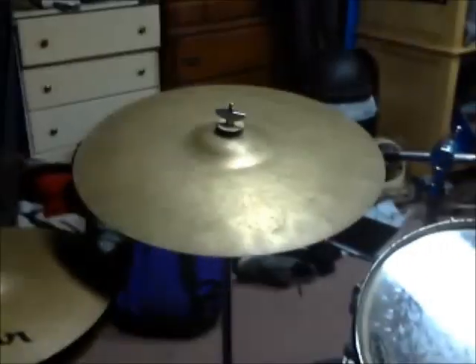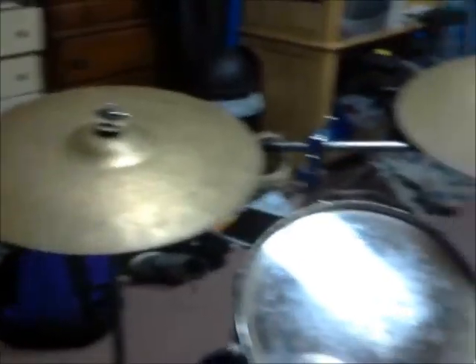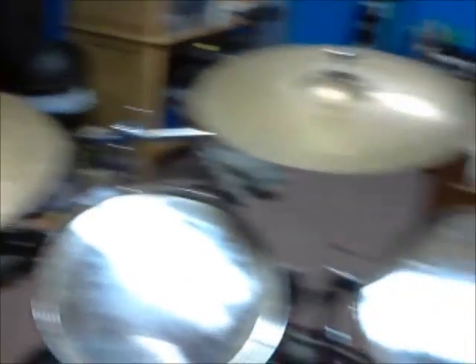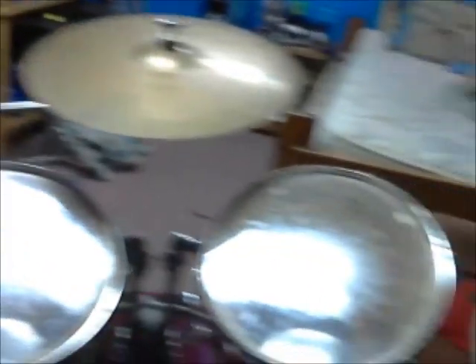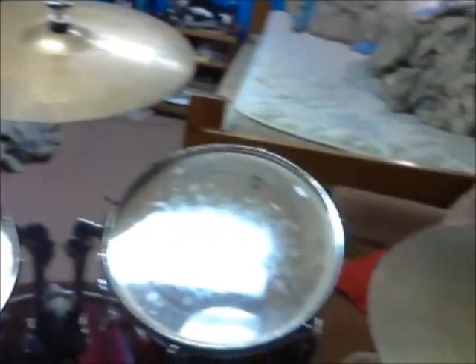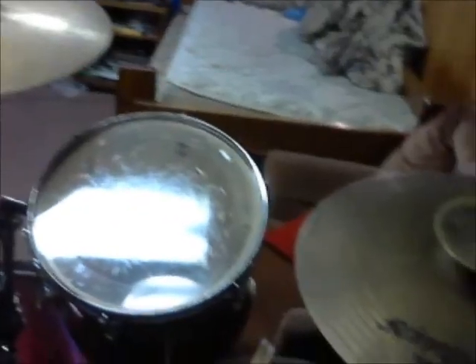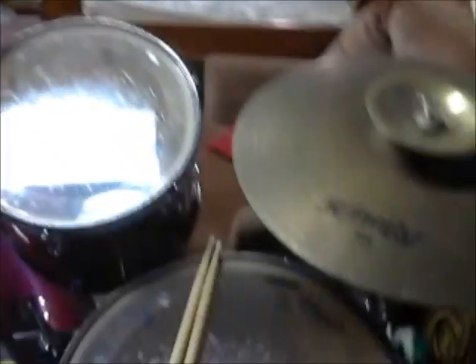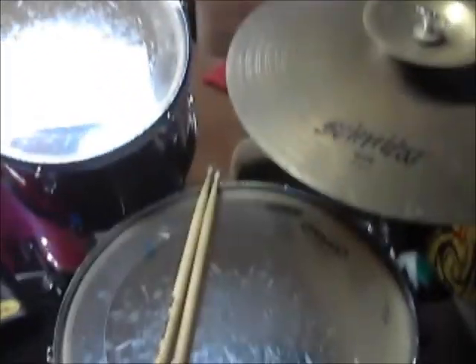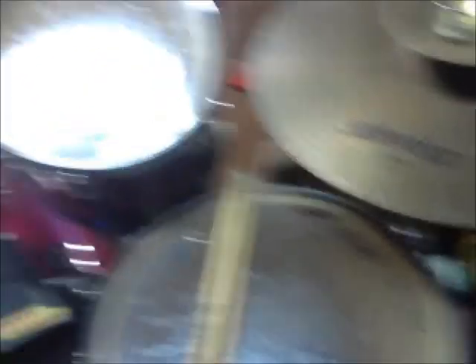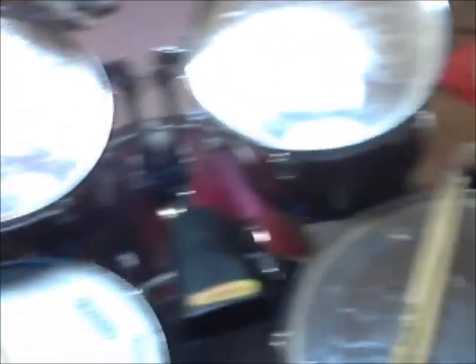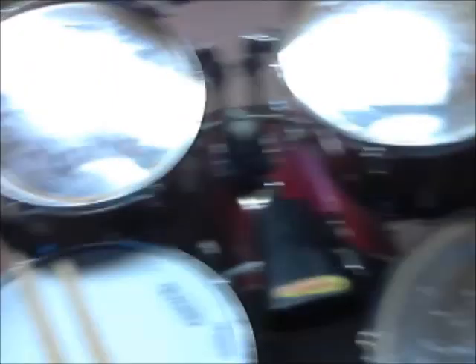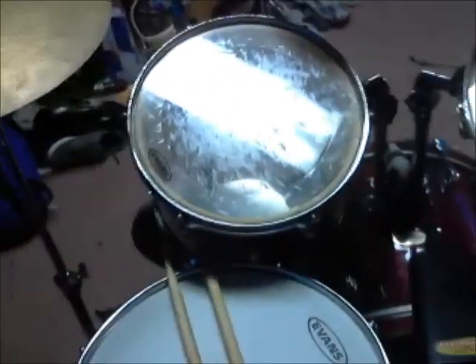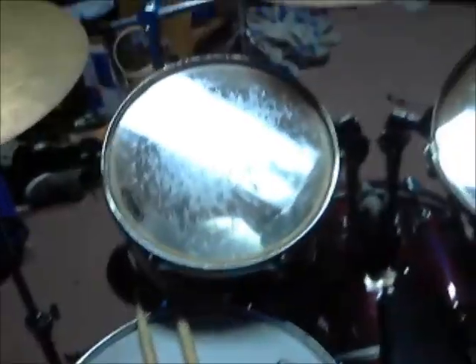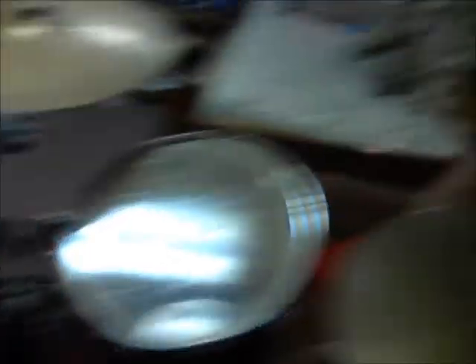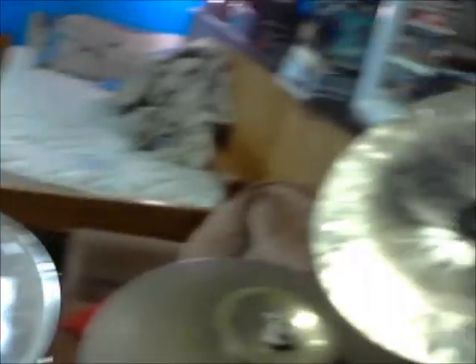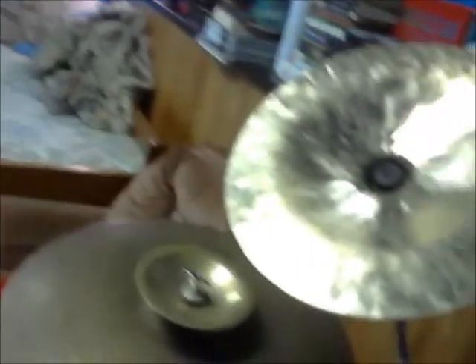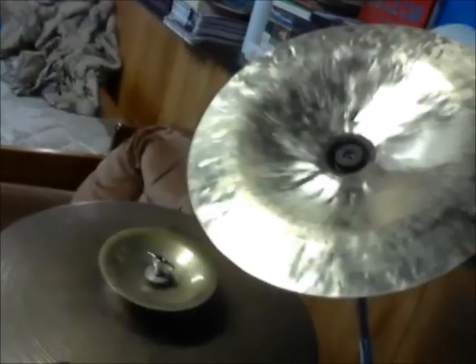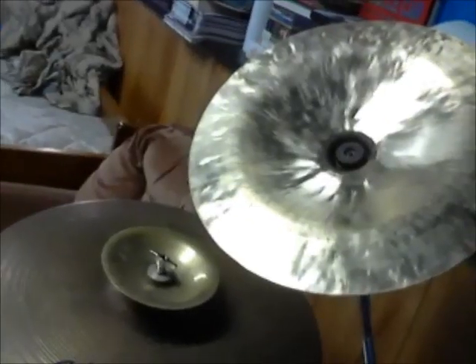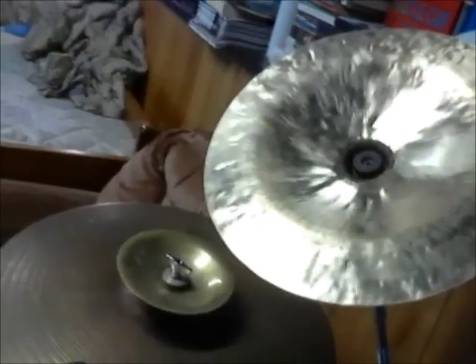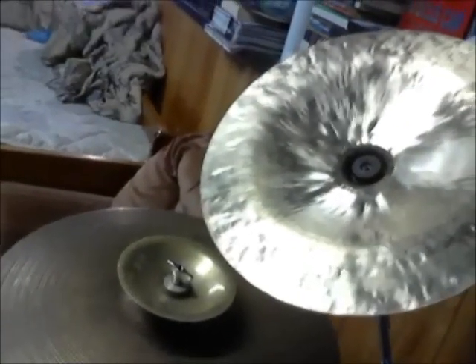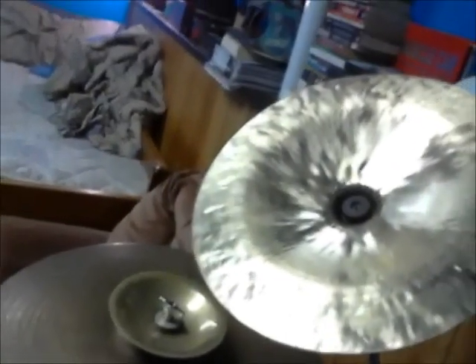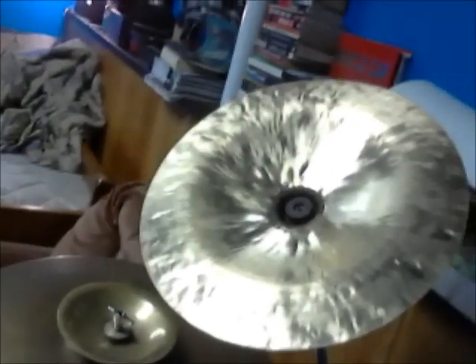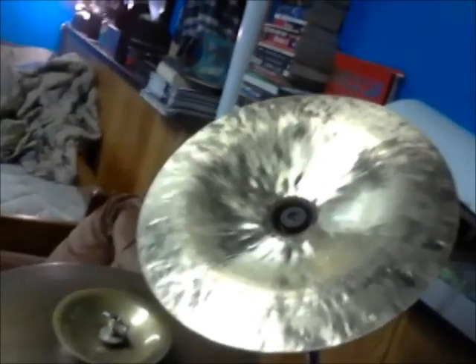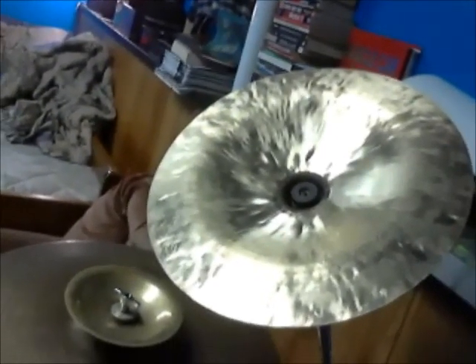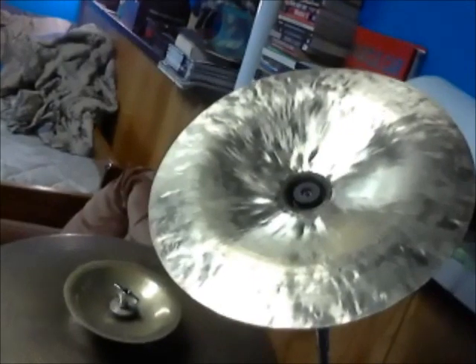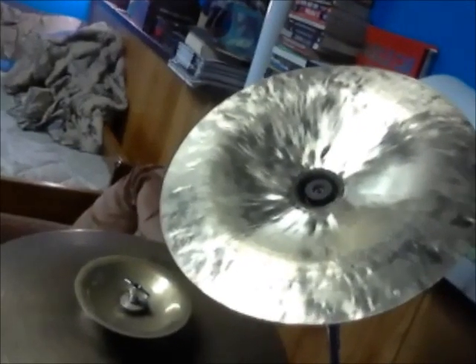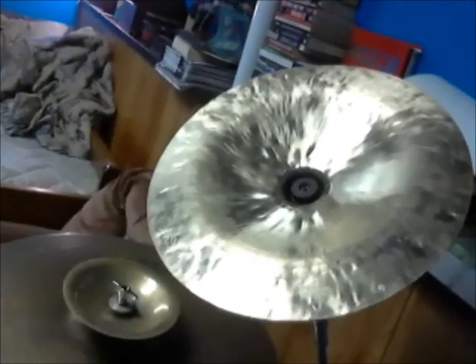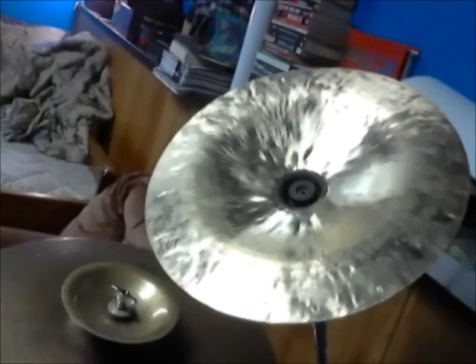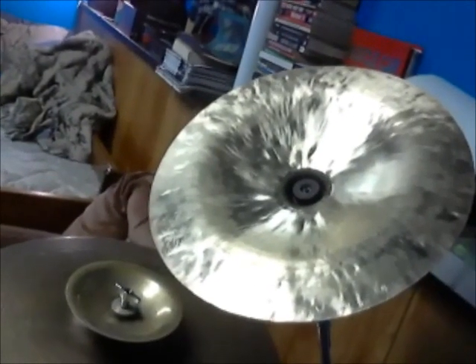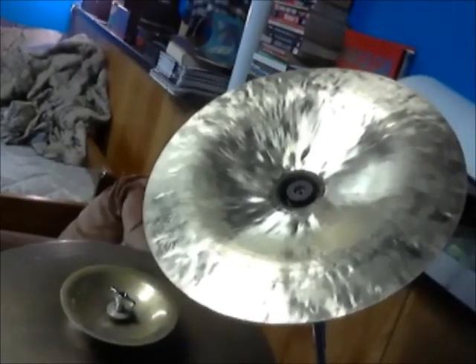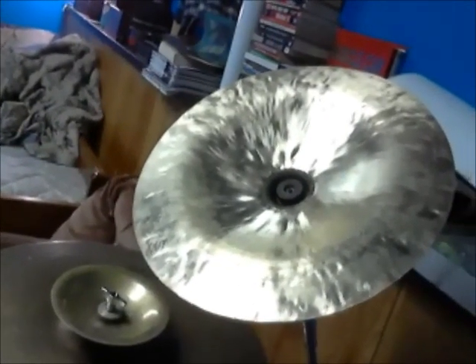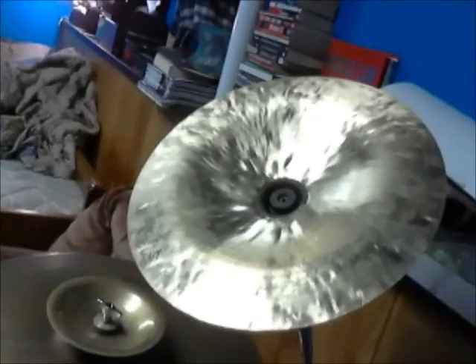Overall, the kit's really, really nice. It's got a really nice feel. The Agazarian is a really cheap company, but the China sounds good to my ears anyway.